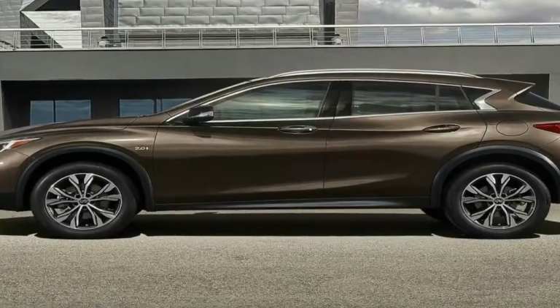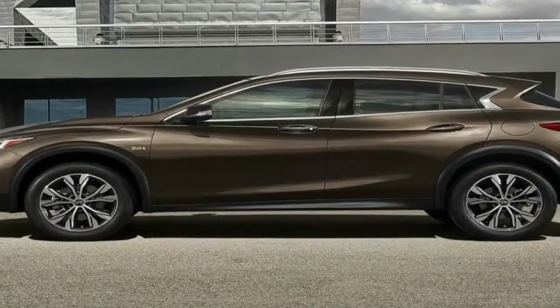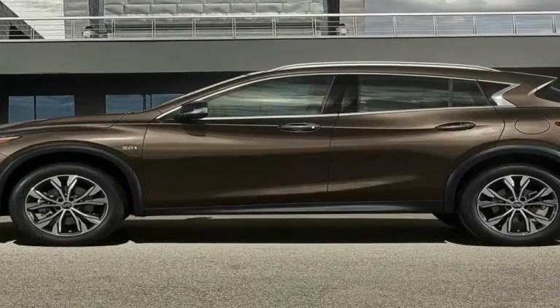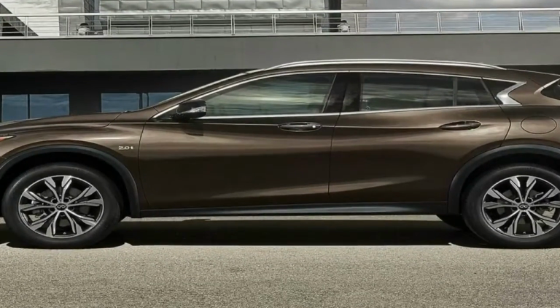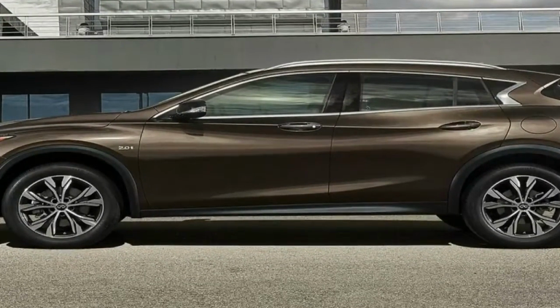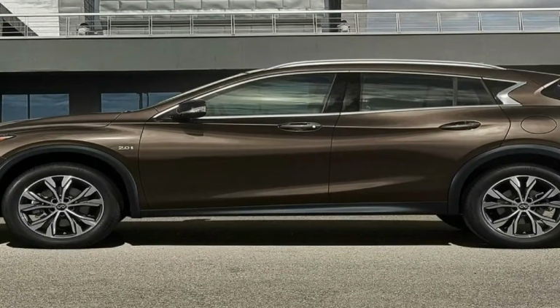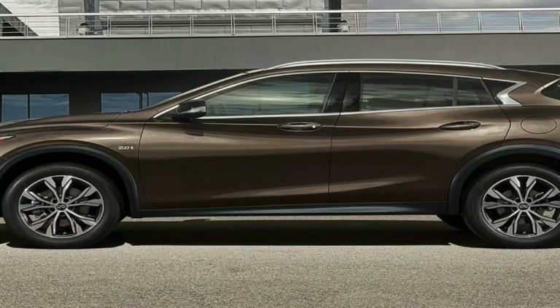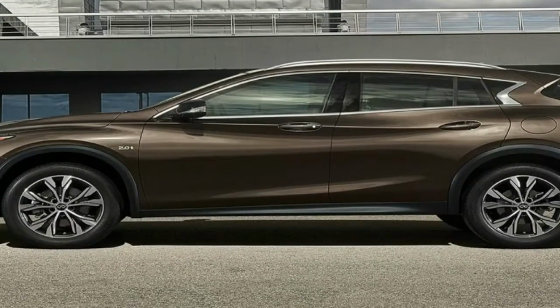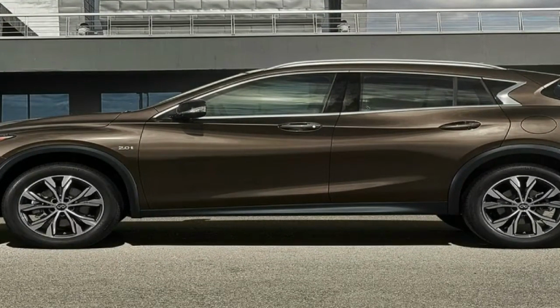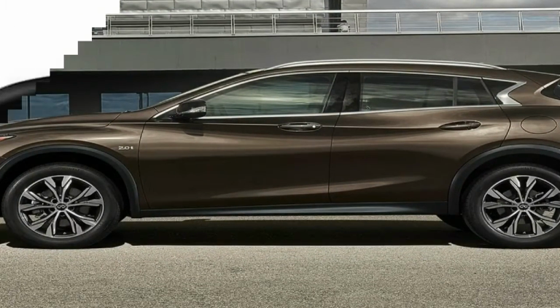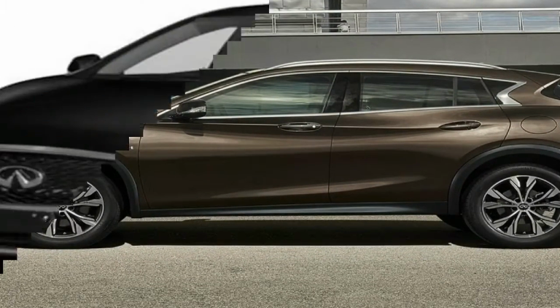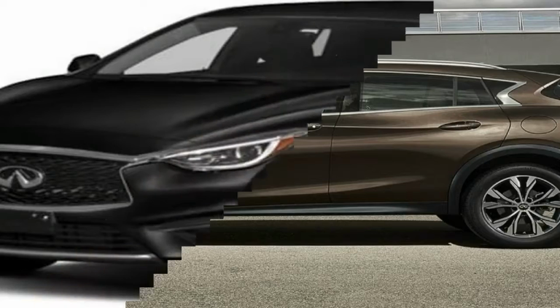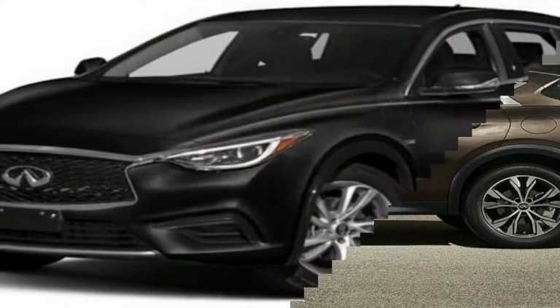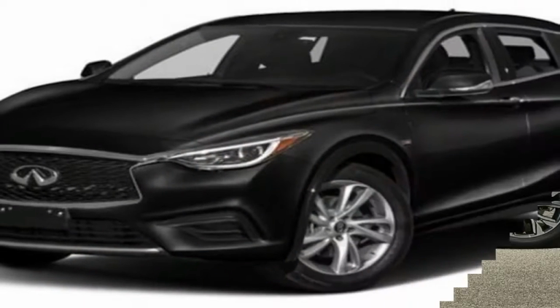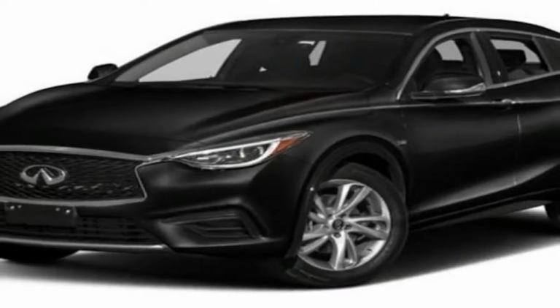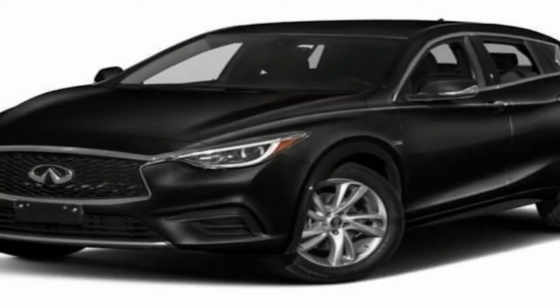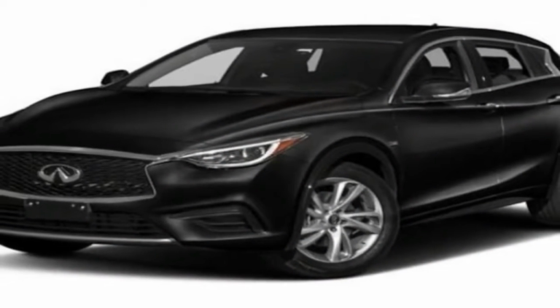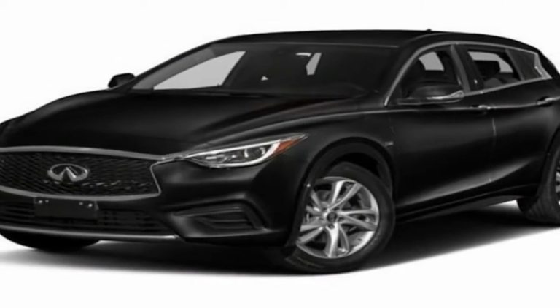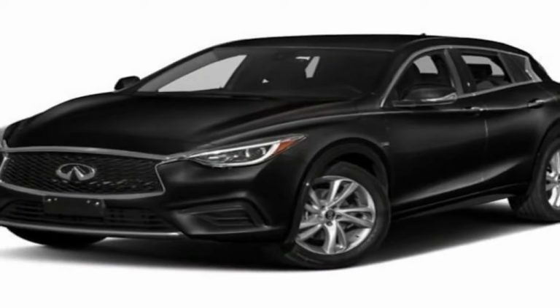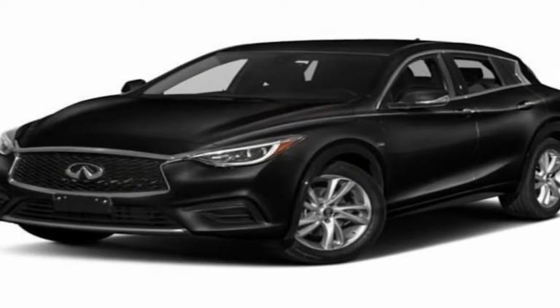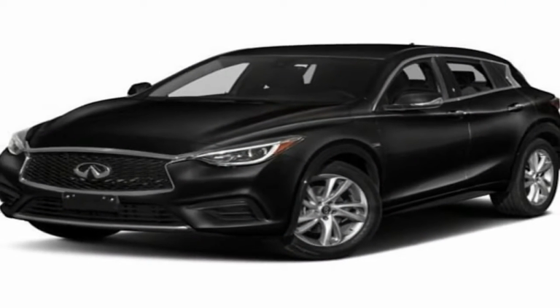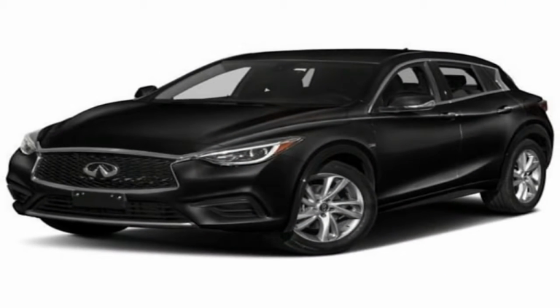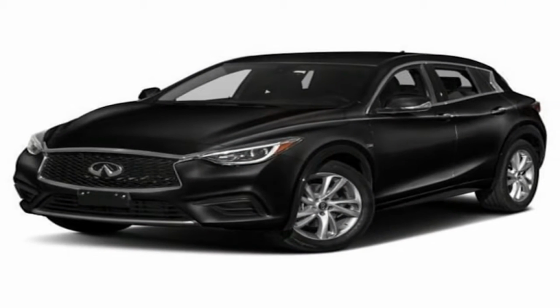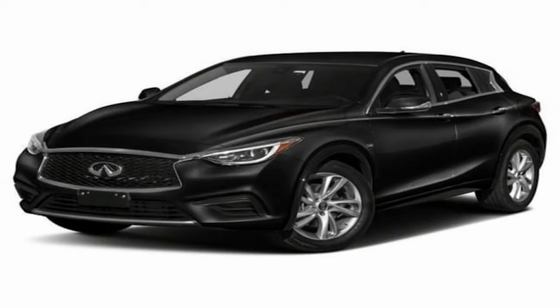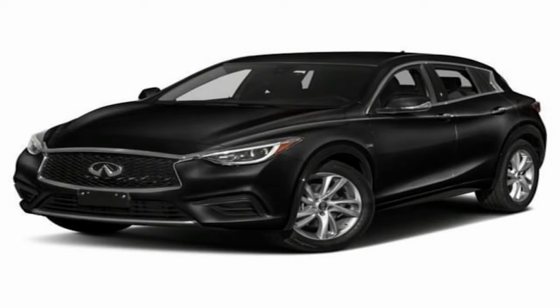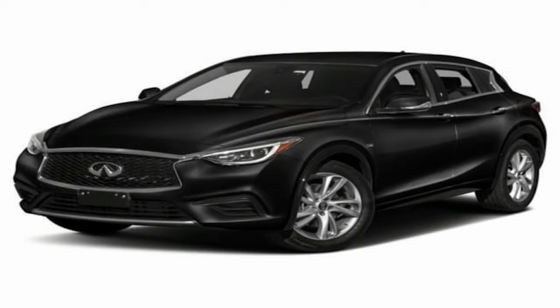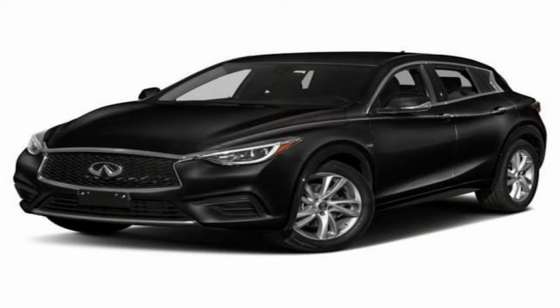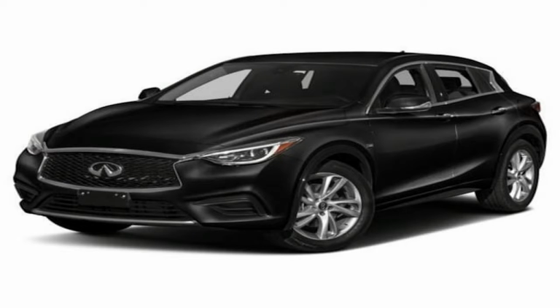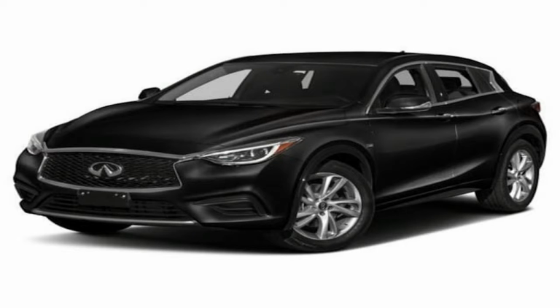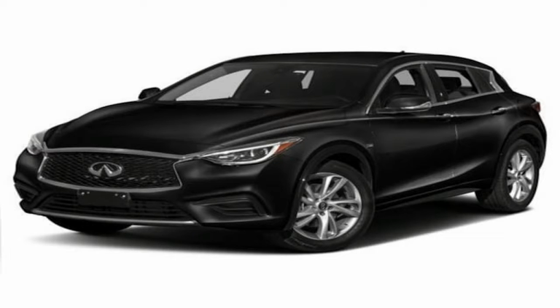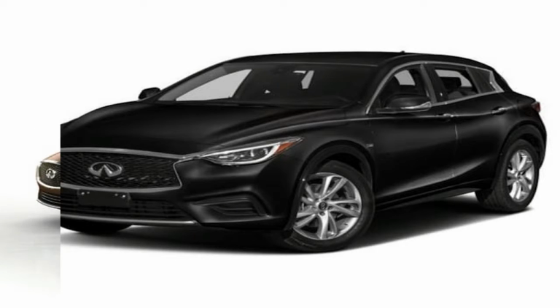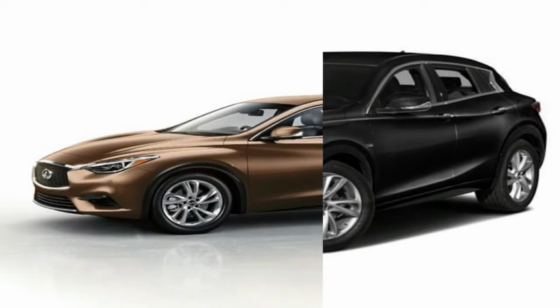Then again, they run just north of $30,000, which undercuts most rivals, and all QX30s have a generous 4-year, 60,000-mile warranty.